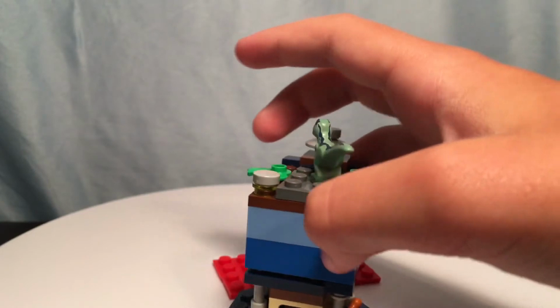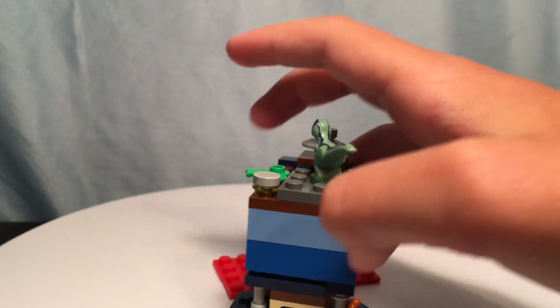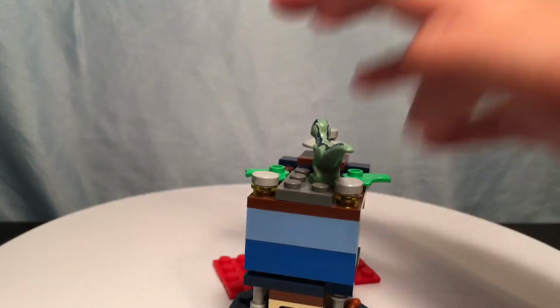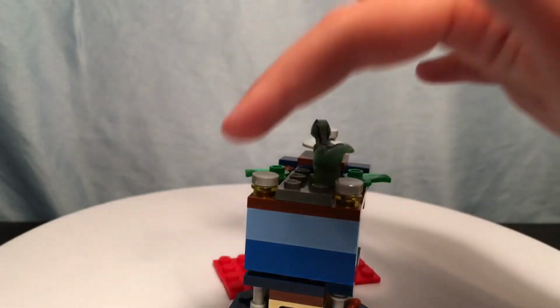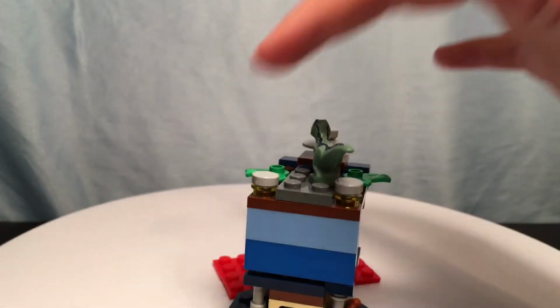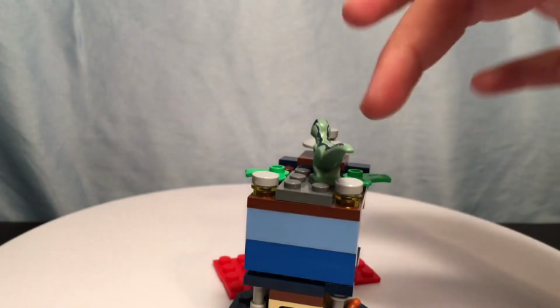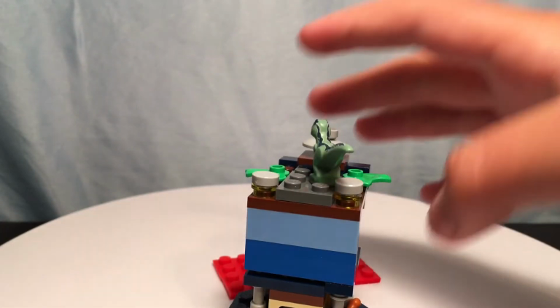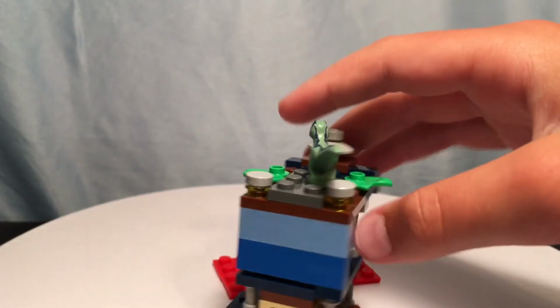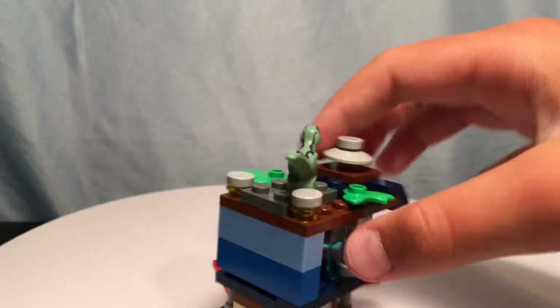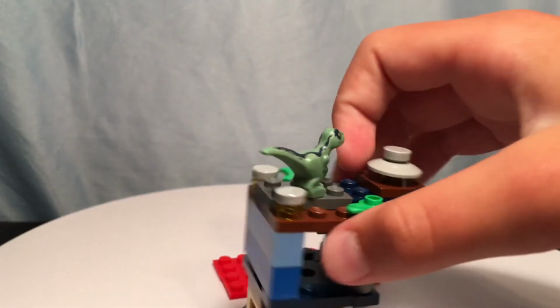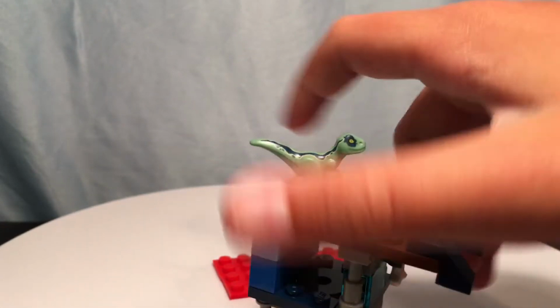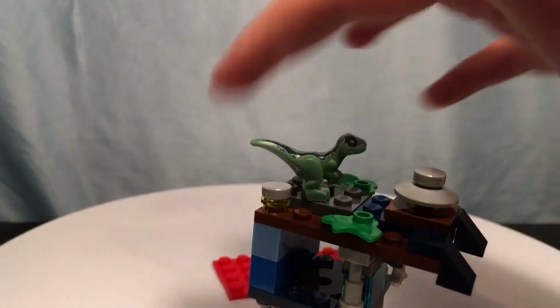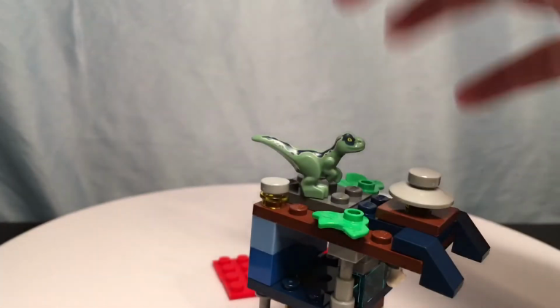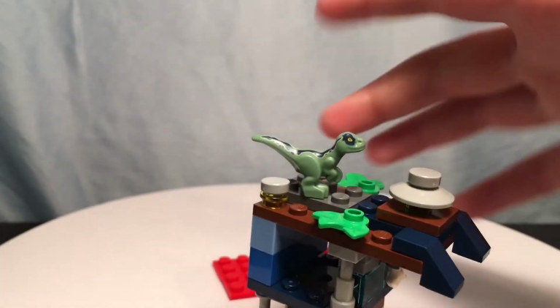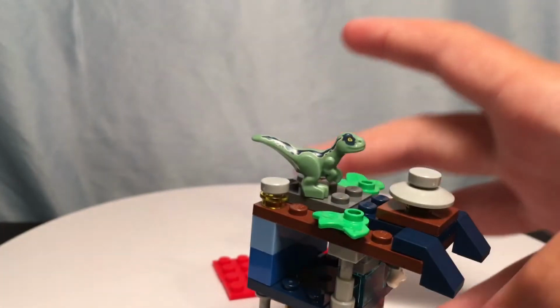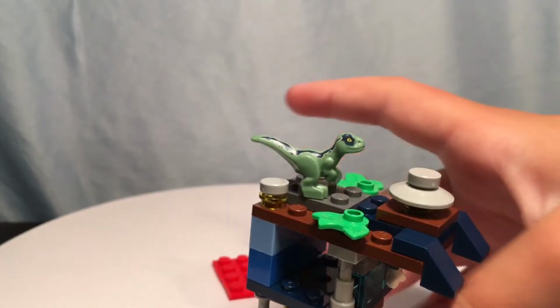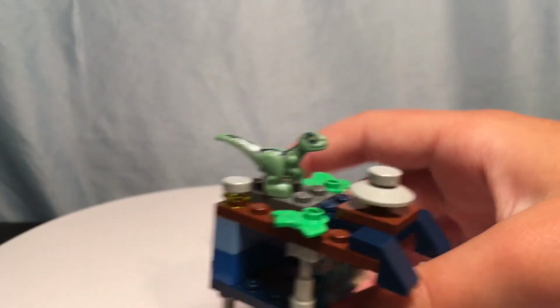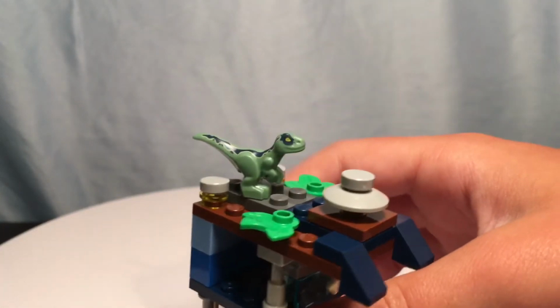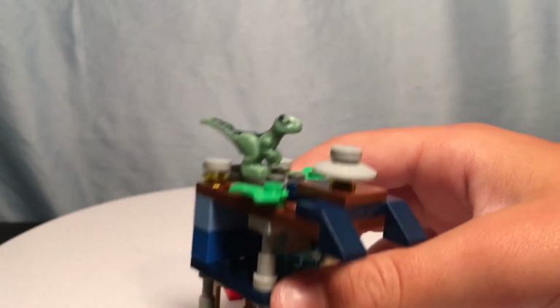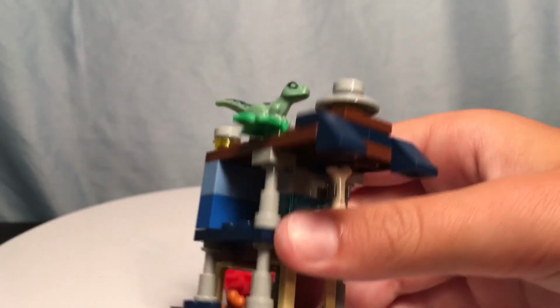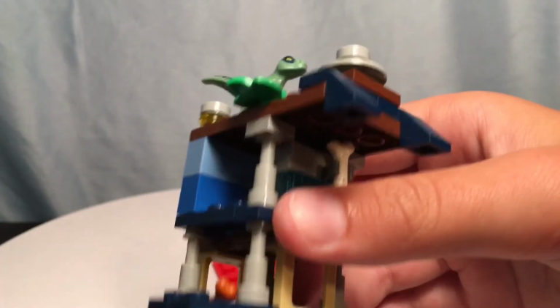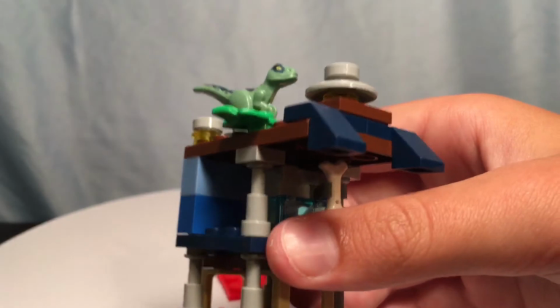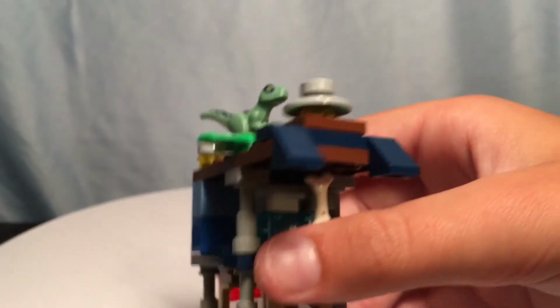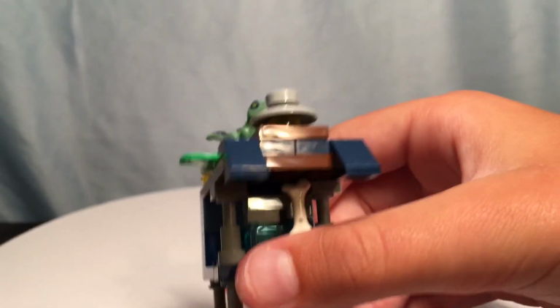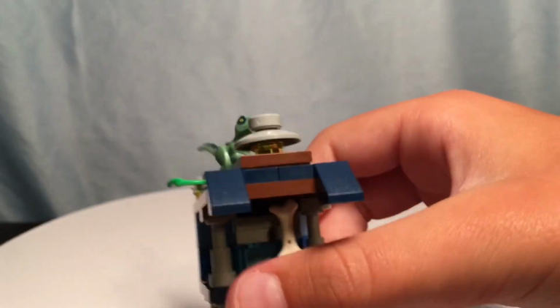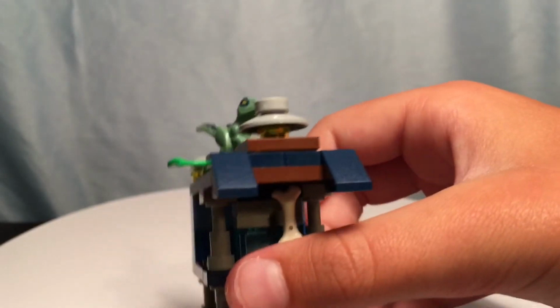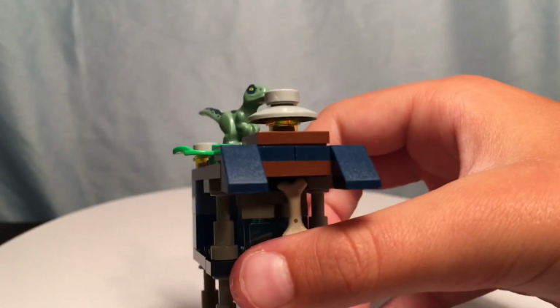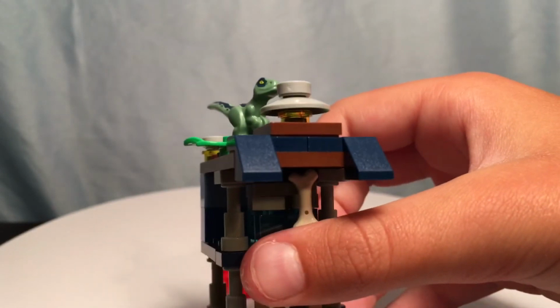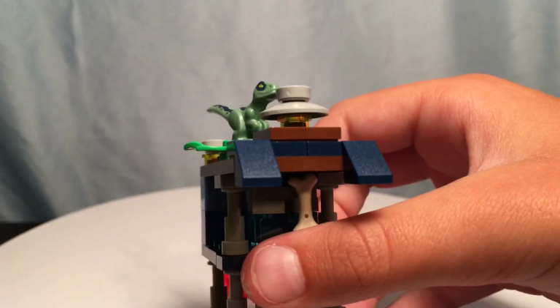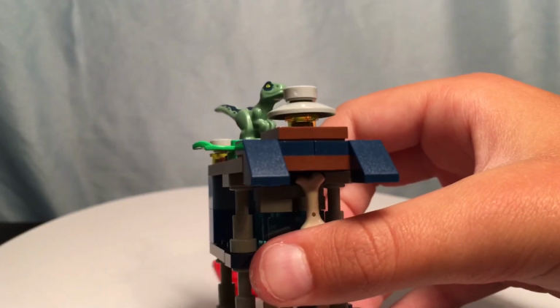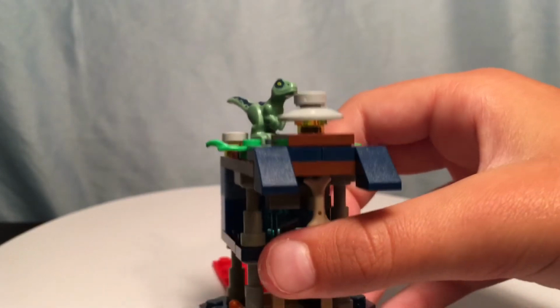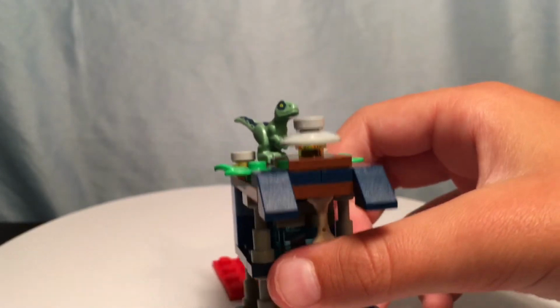And there are three lights — one on the back left, one on the back right, and then there's one right here. It's kind of hard to see, but it's right there.